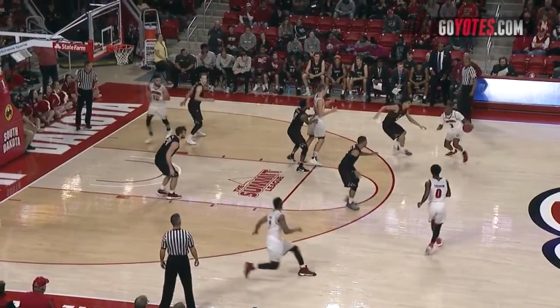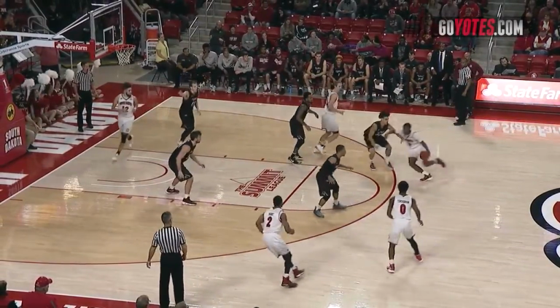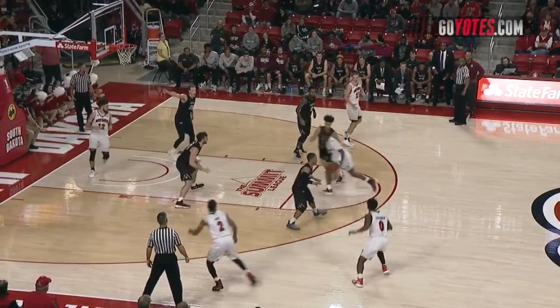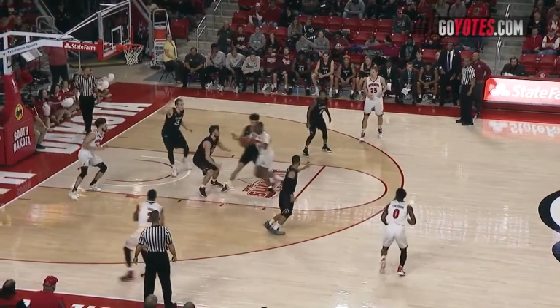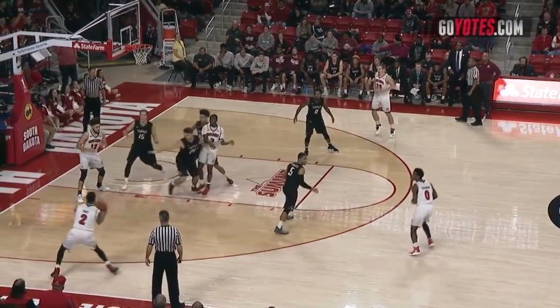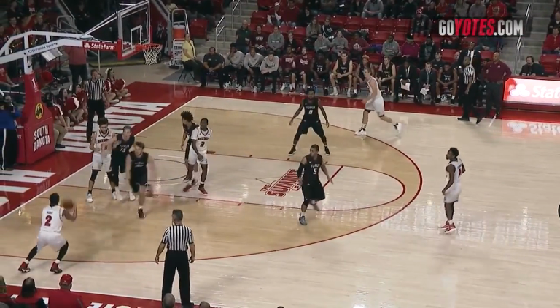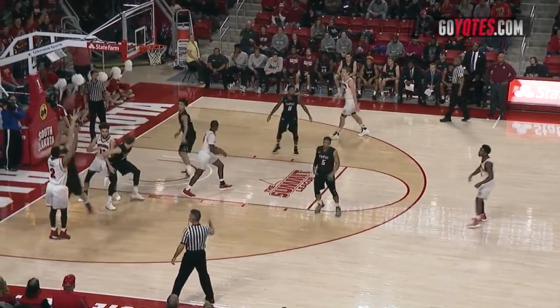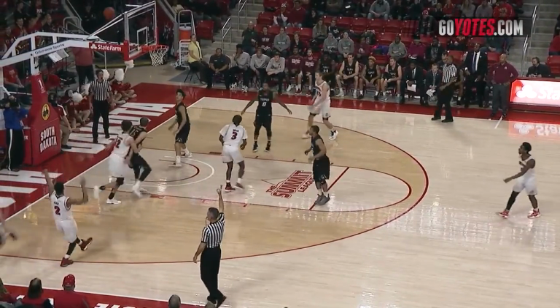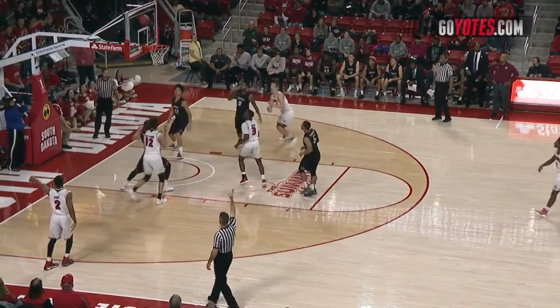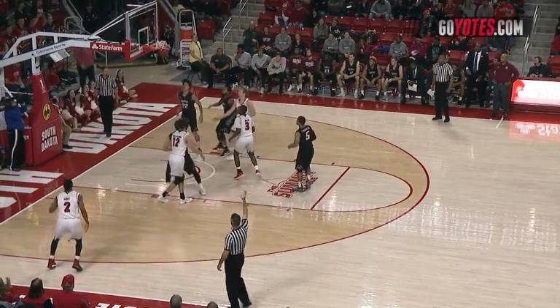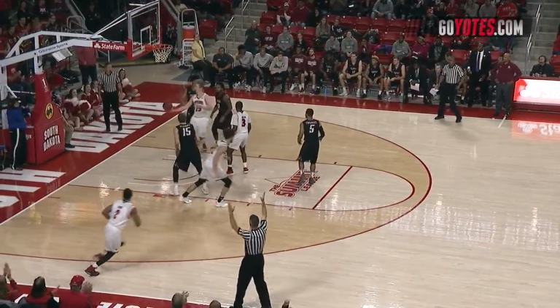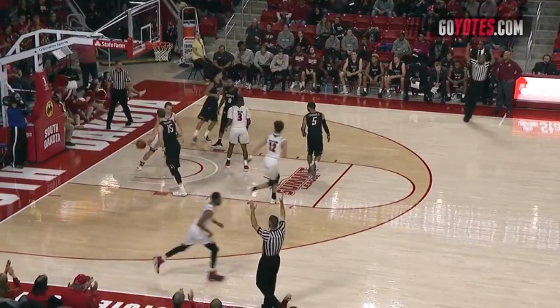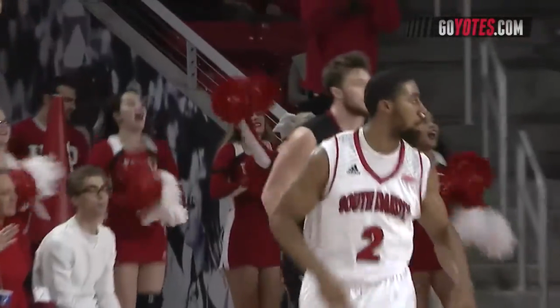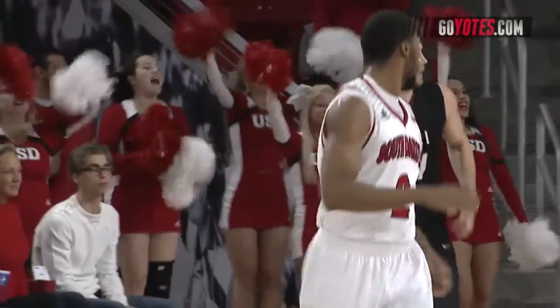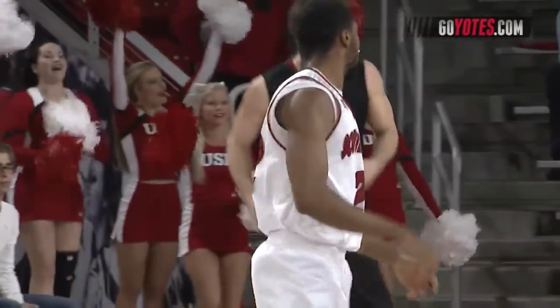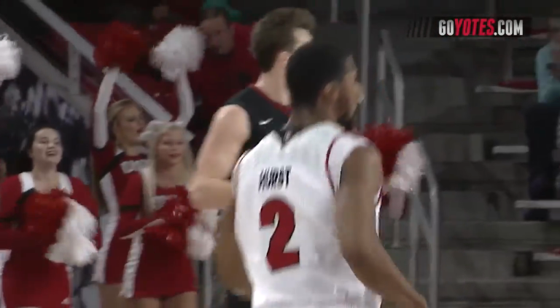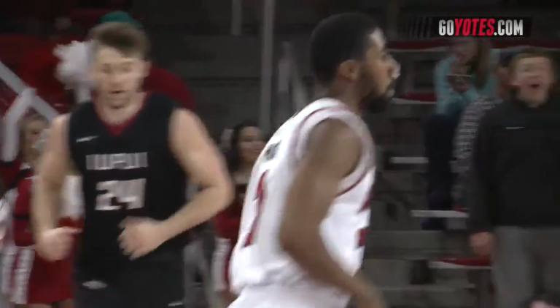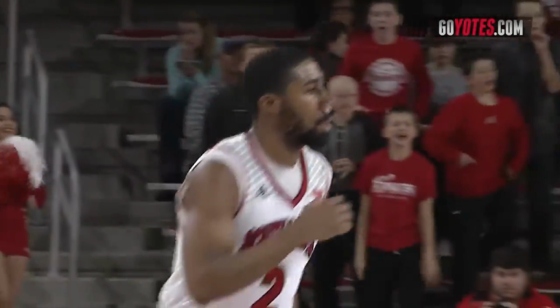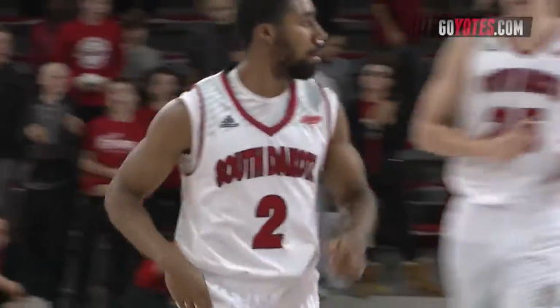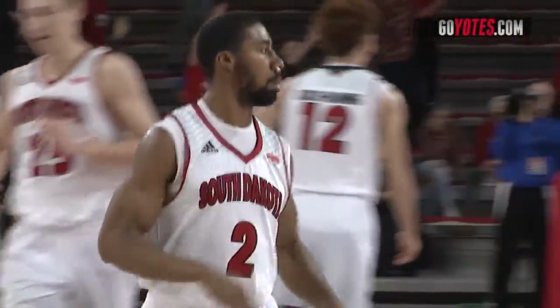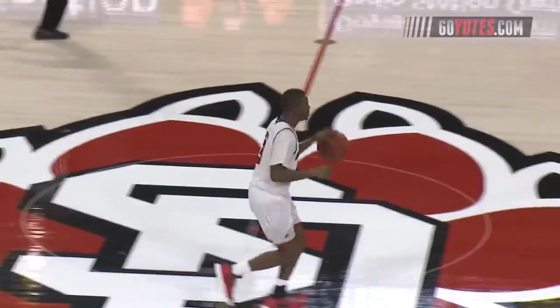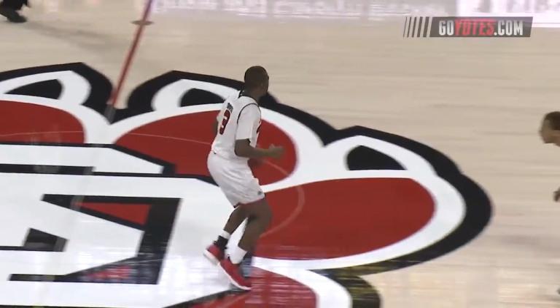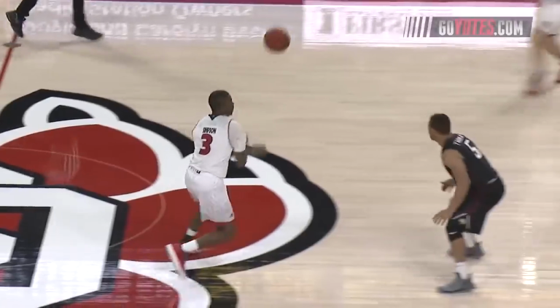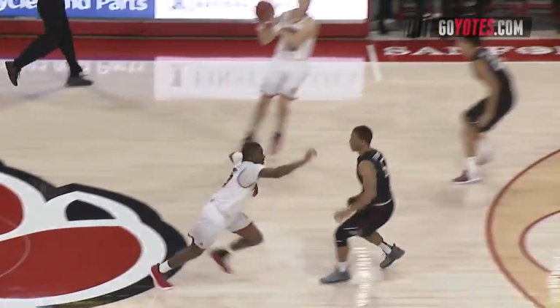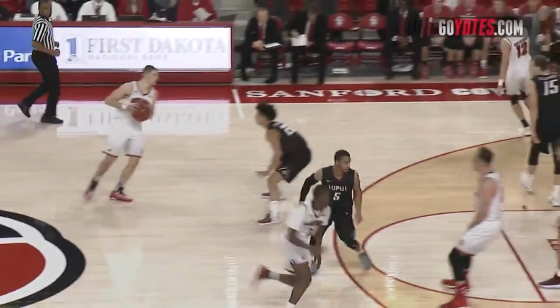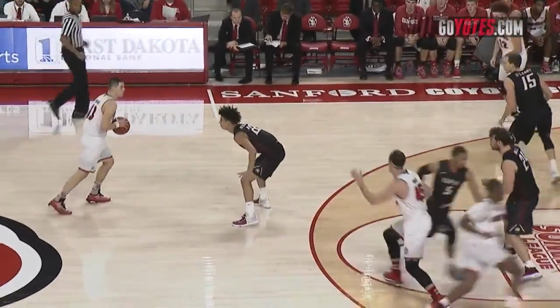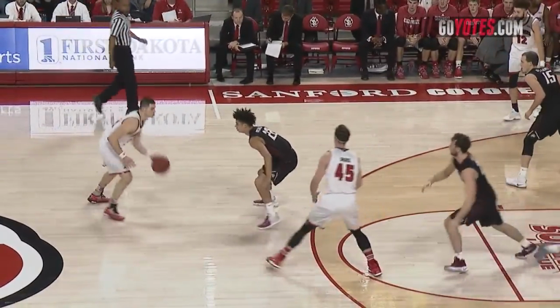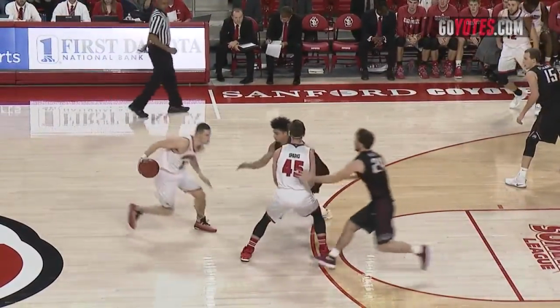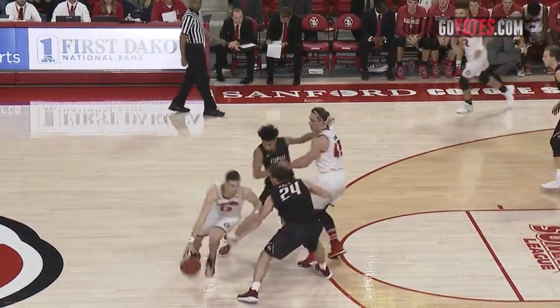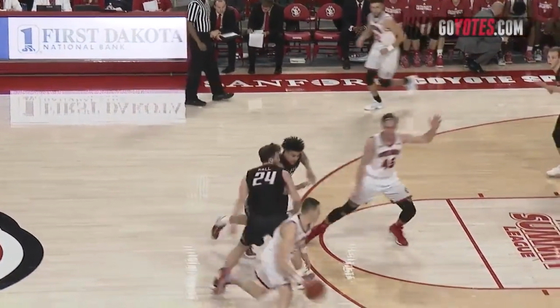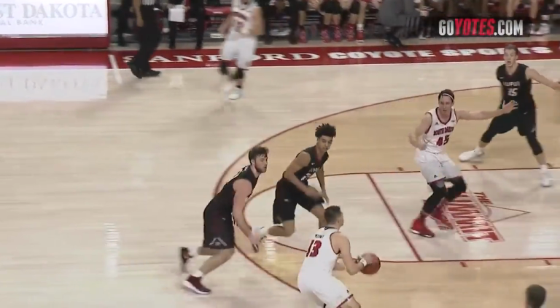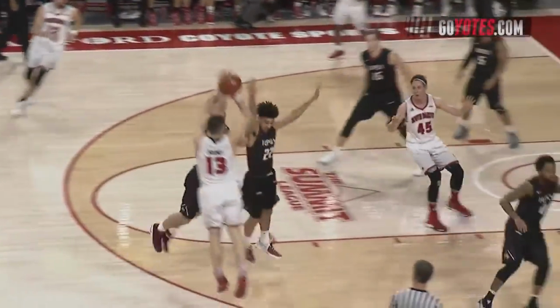Here's Simpson with a return pass driving. Right corner, Hurst for three — good. Carlton Hurst, the first Coyote in double figures with 12. So IUPUI currently on a 15-4 run from the end of the half. They lead by five.